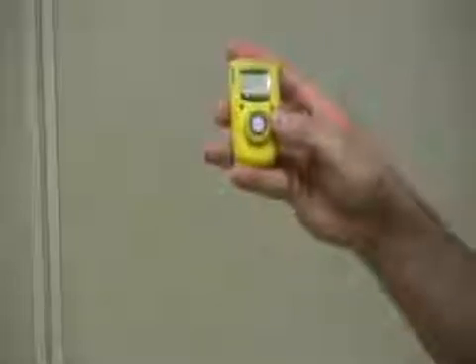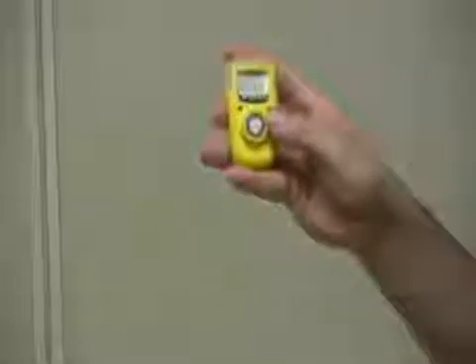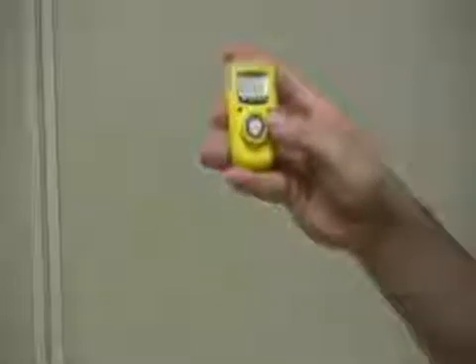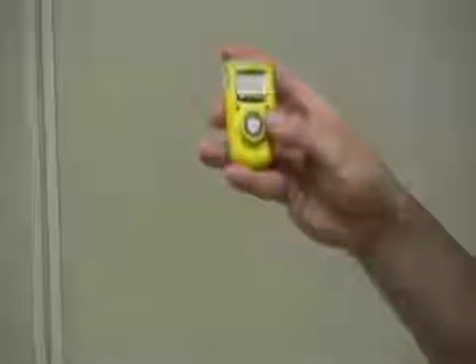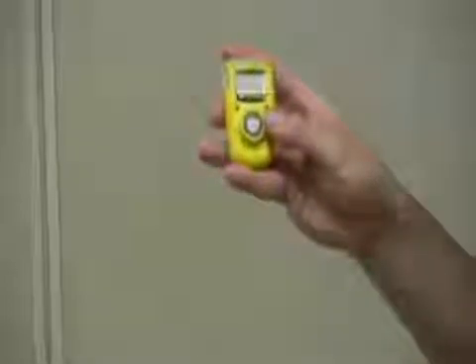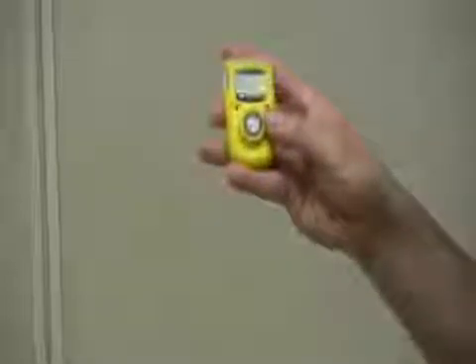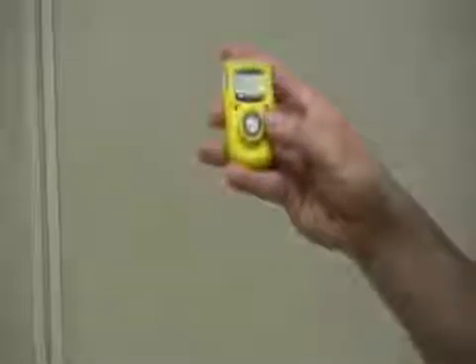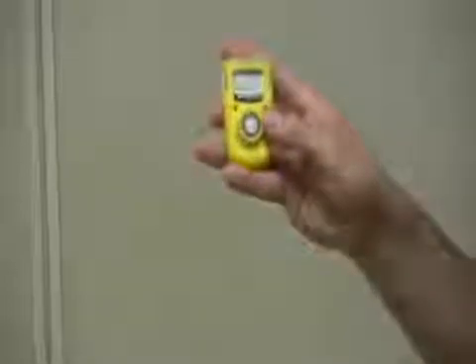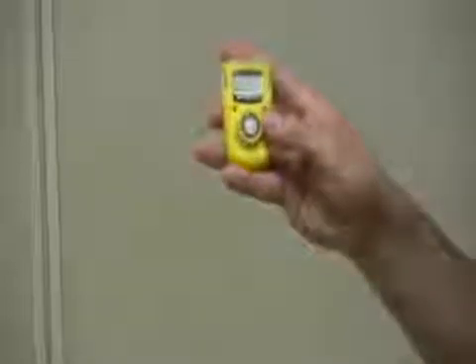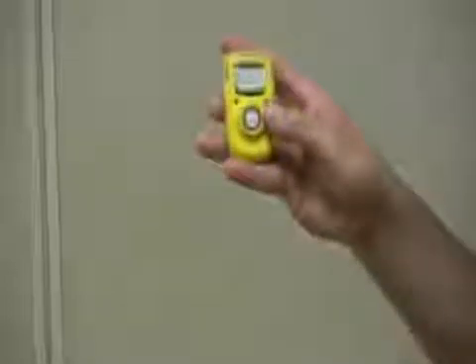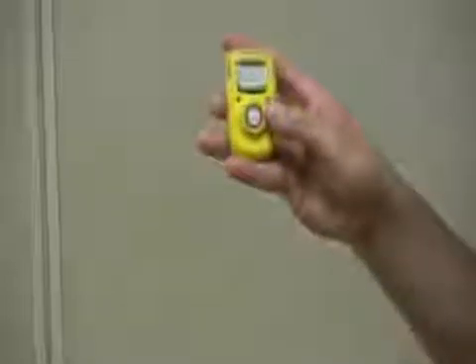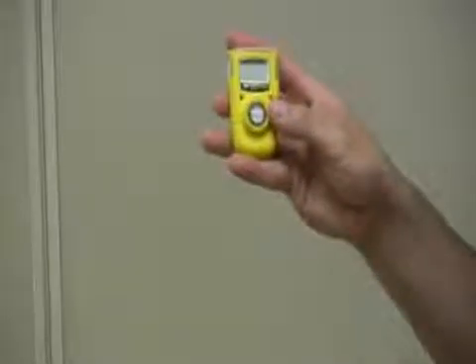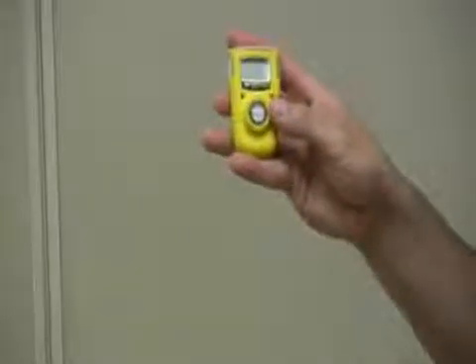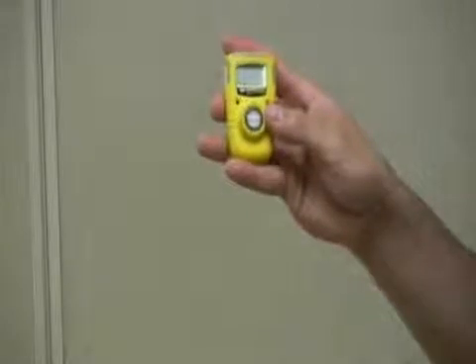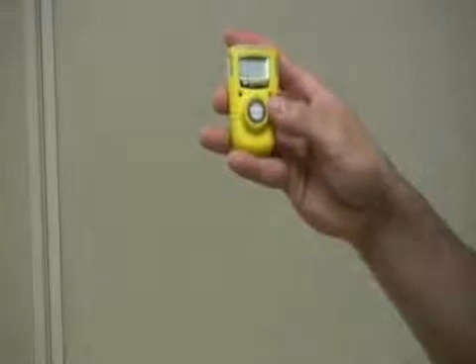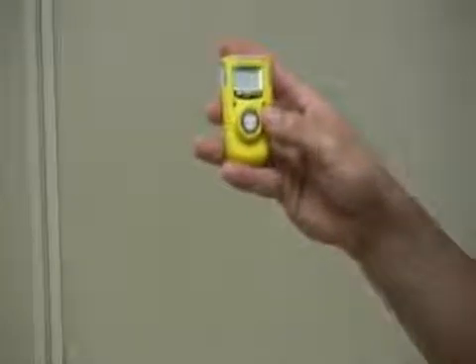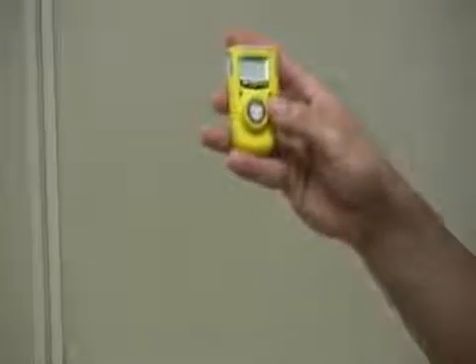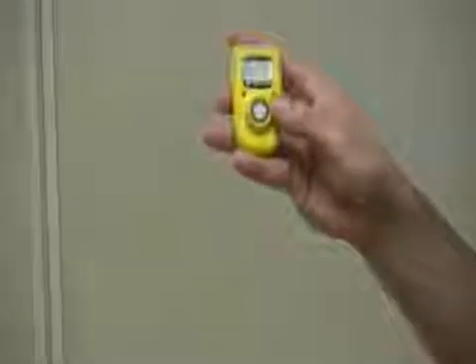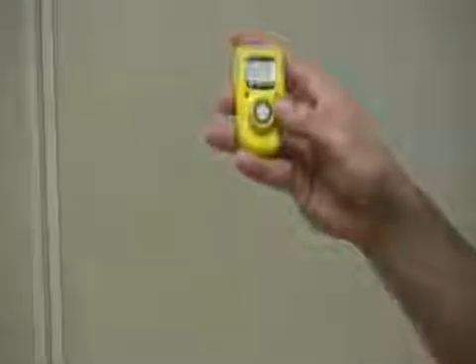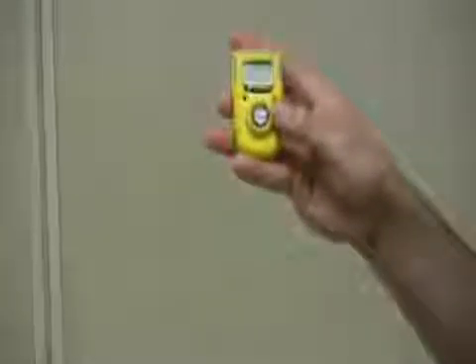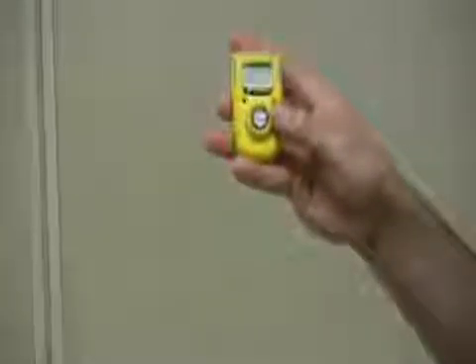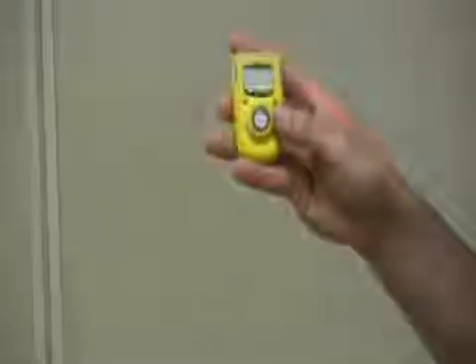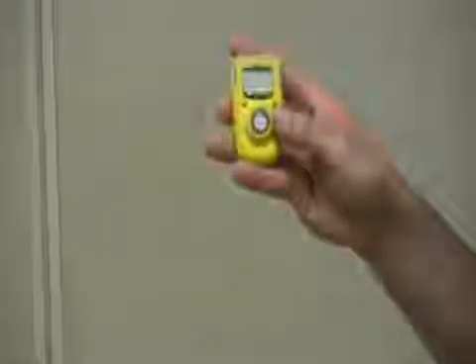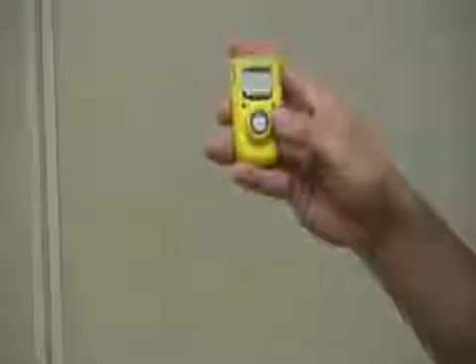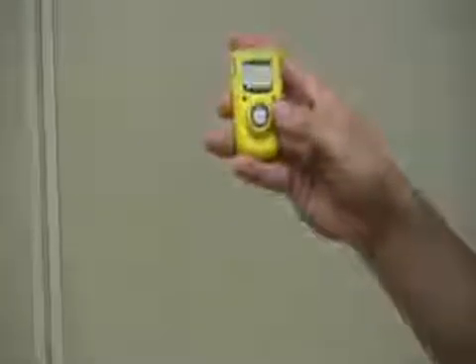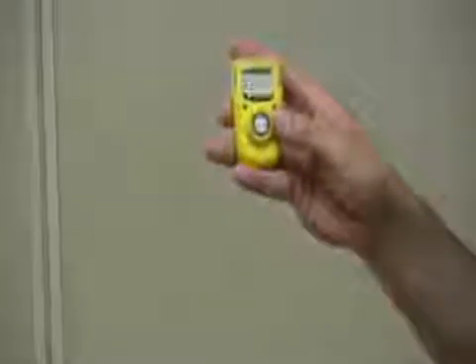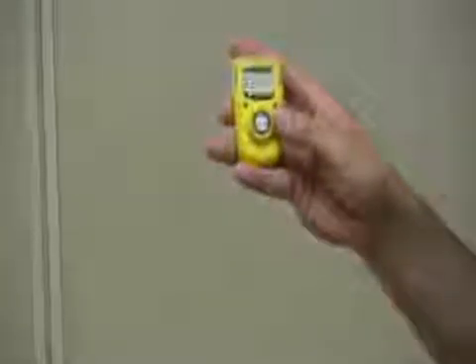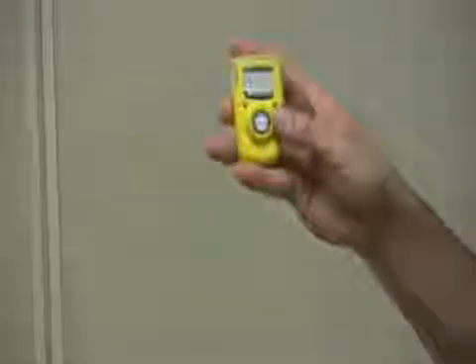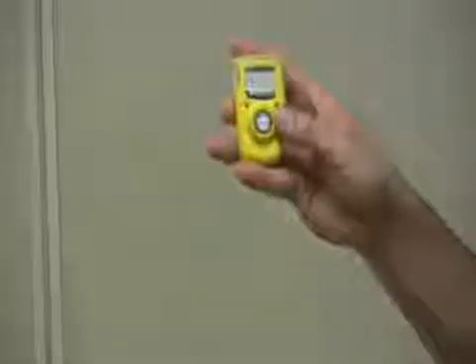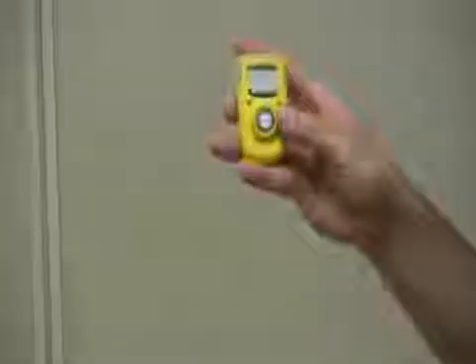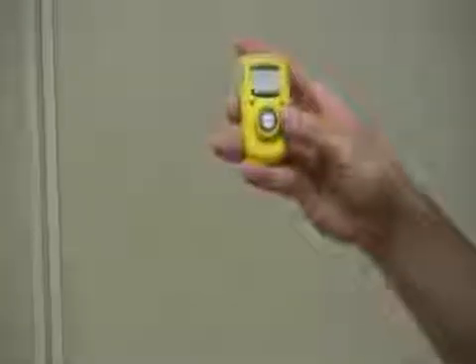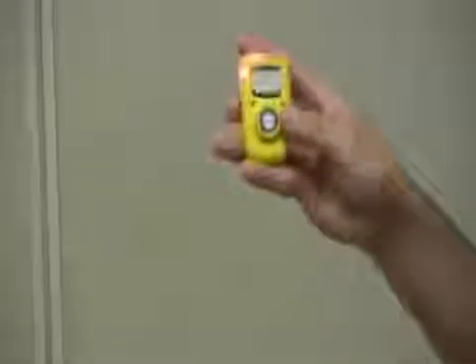If you need to revert to the original set points, all you have to do is wait for the self-test to complete and repeat the process.